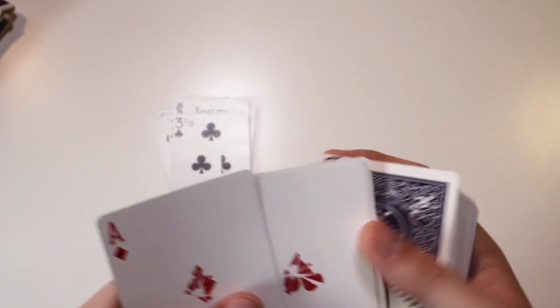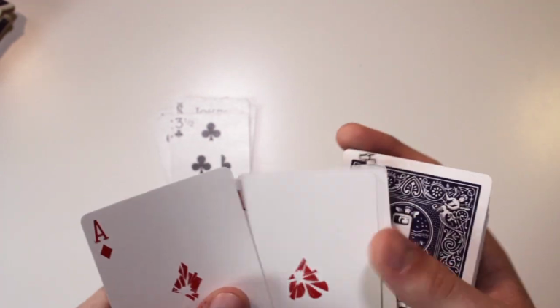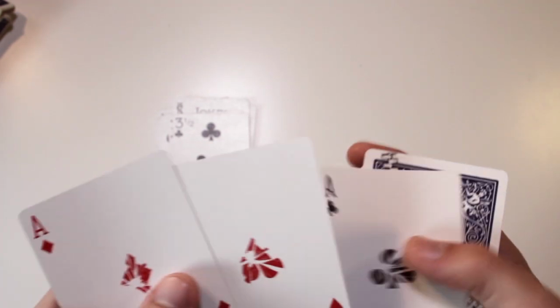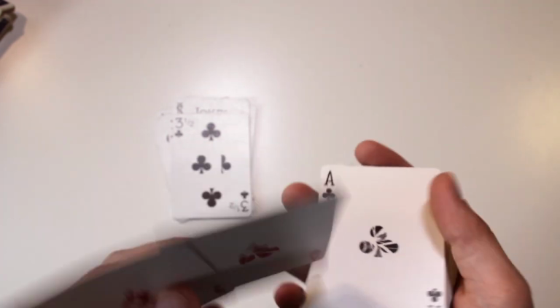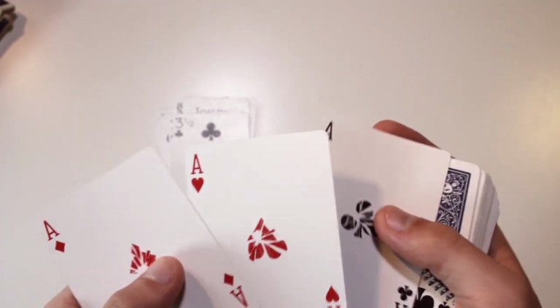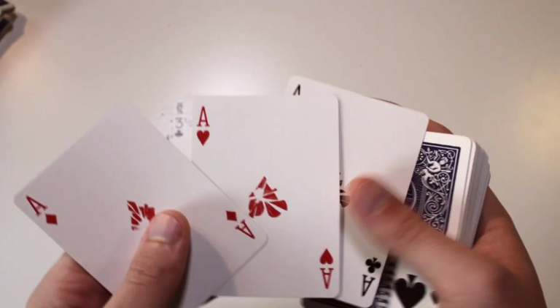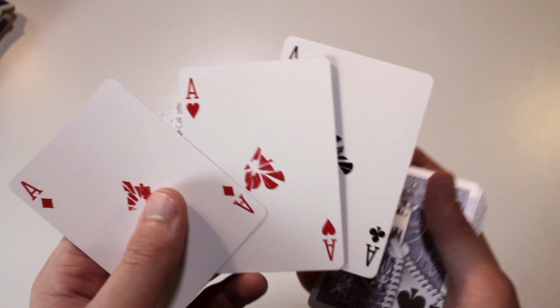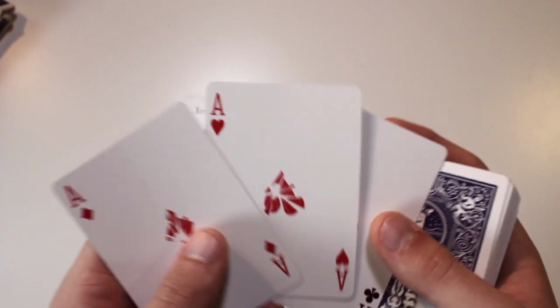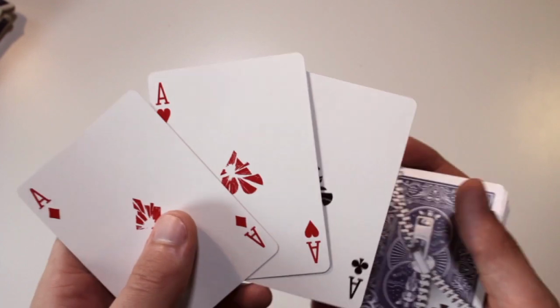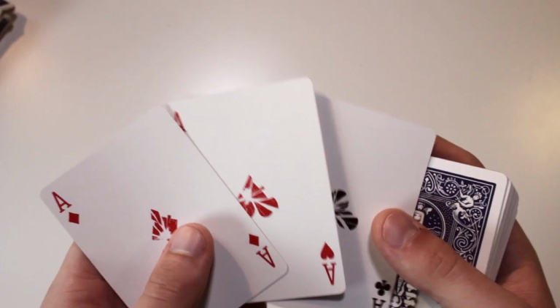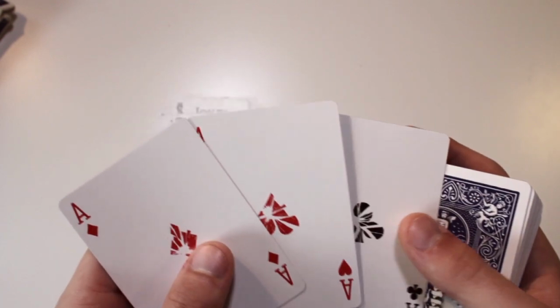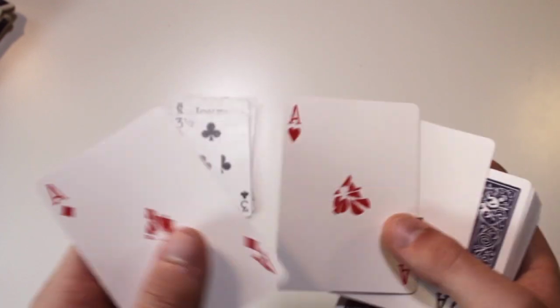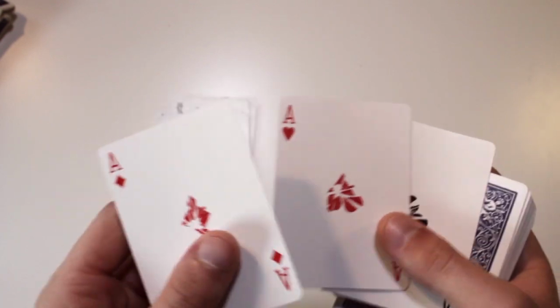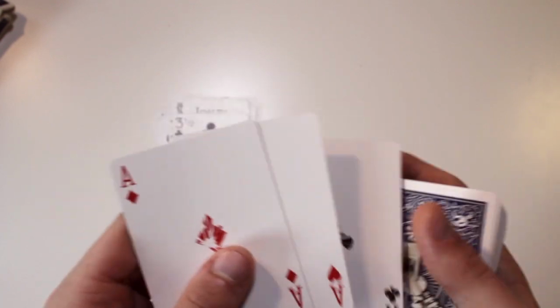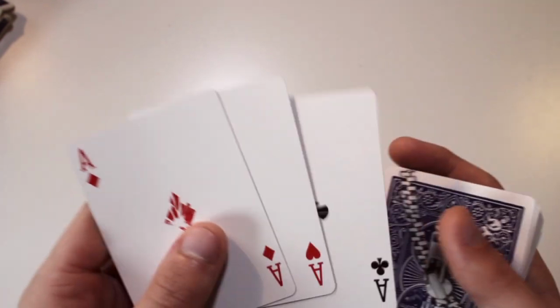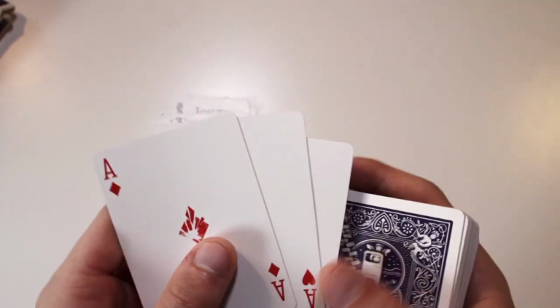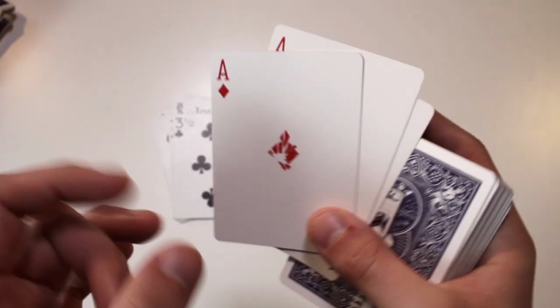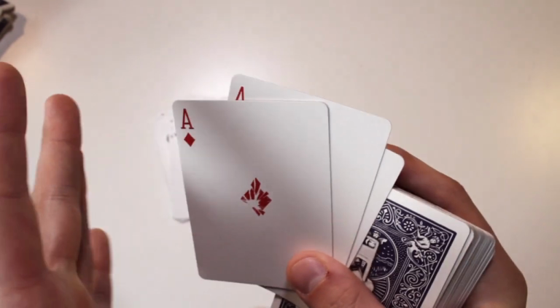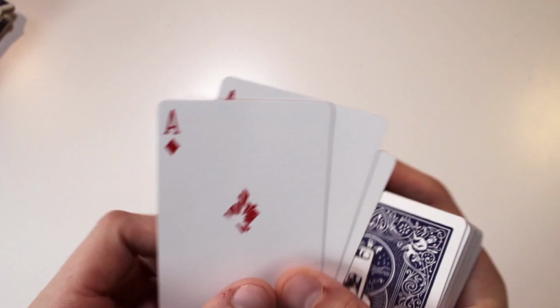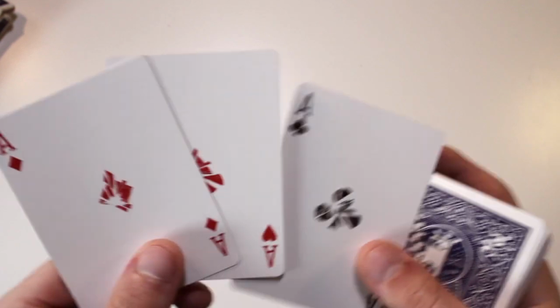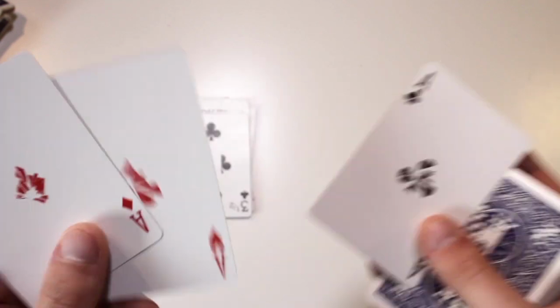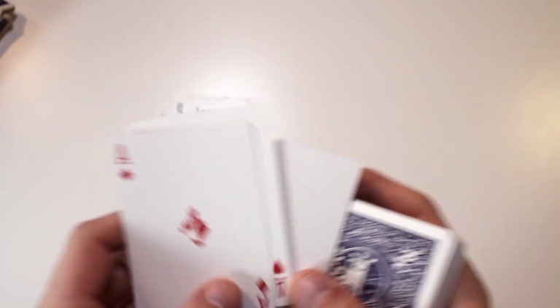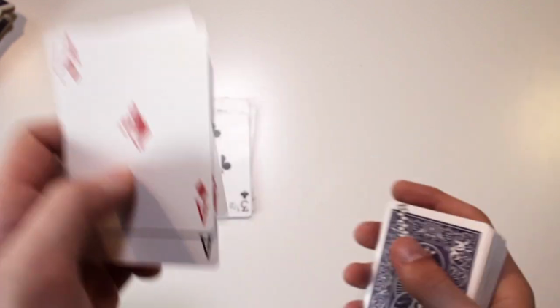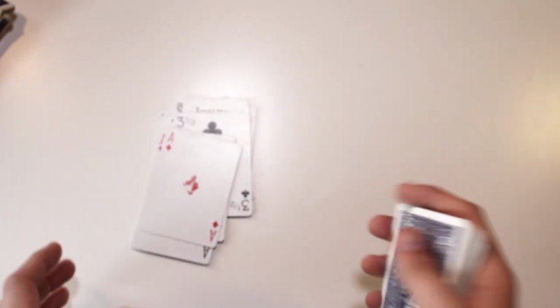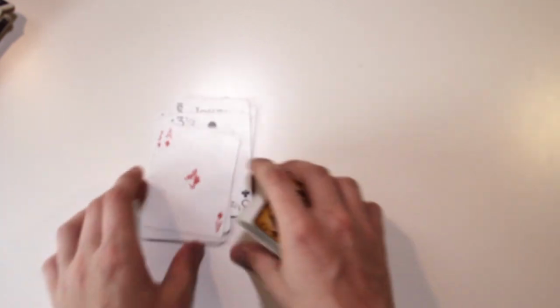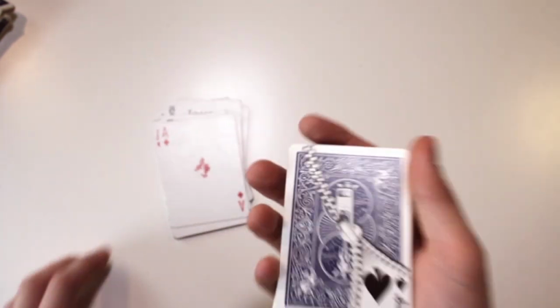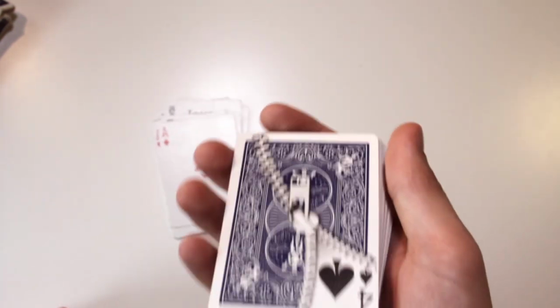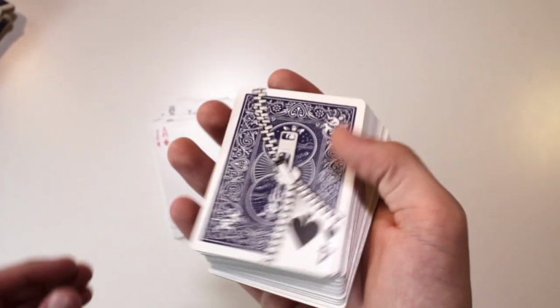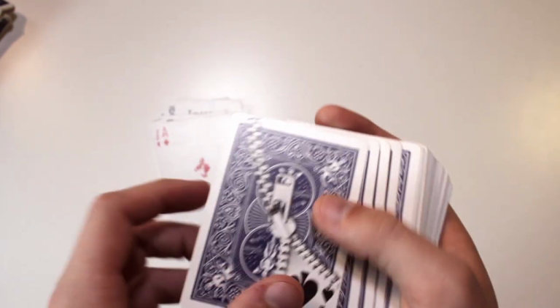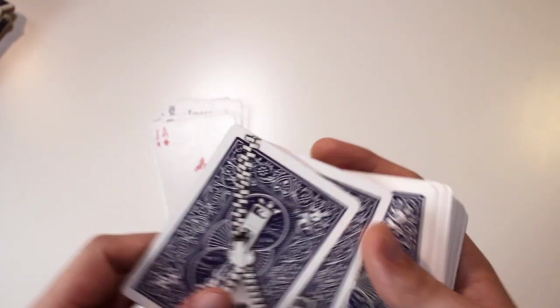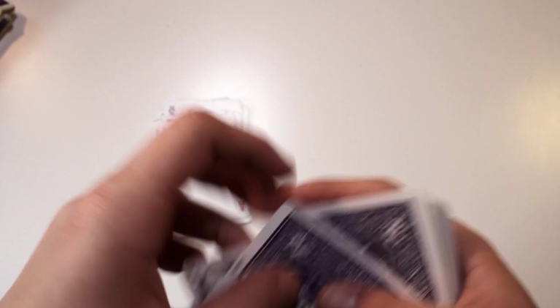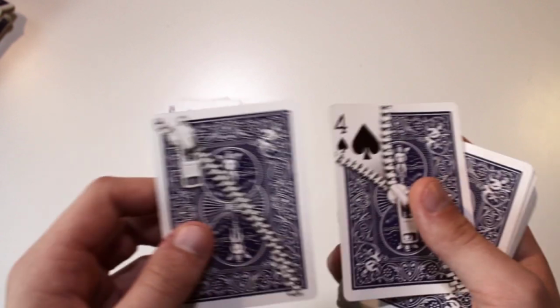We have the three aces. What I used to do with these aces — I used to switch them out and then do this and smash them together. That's also very nice.